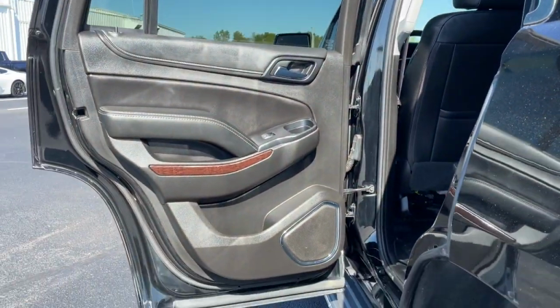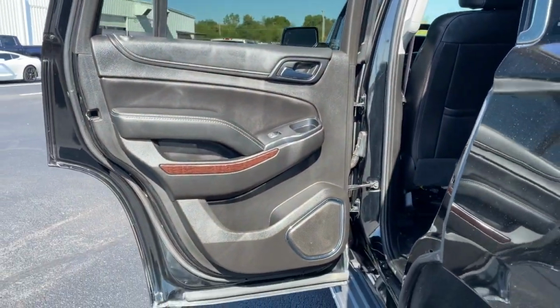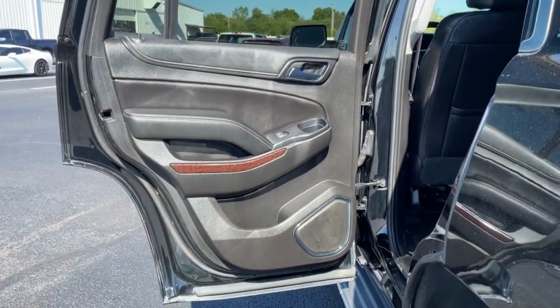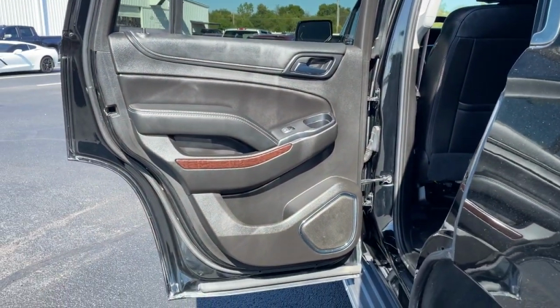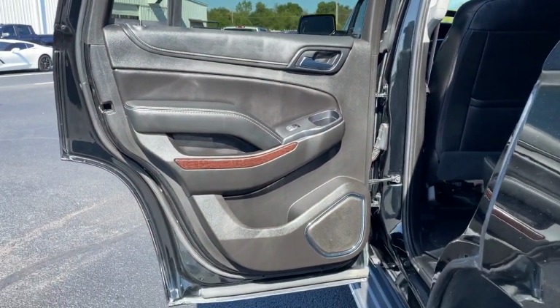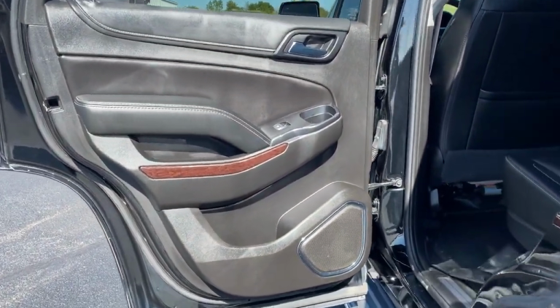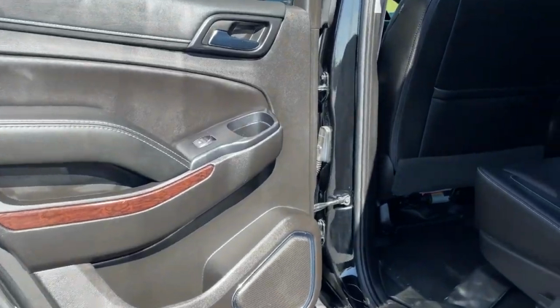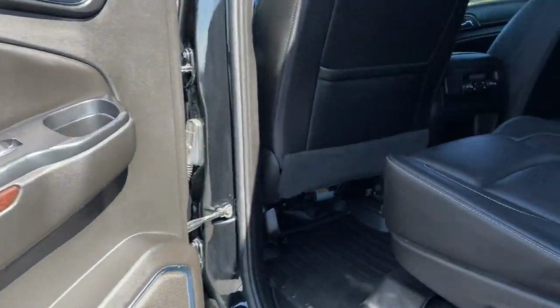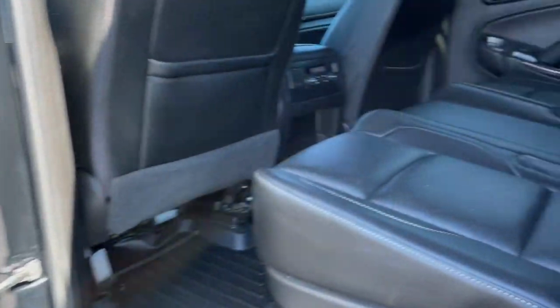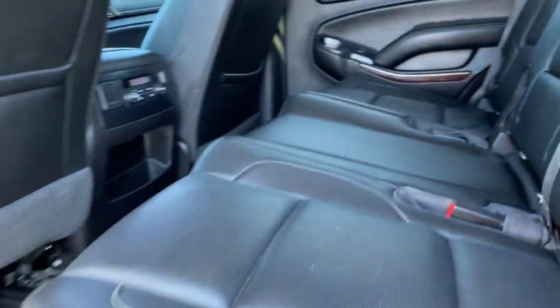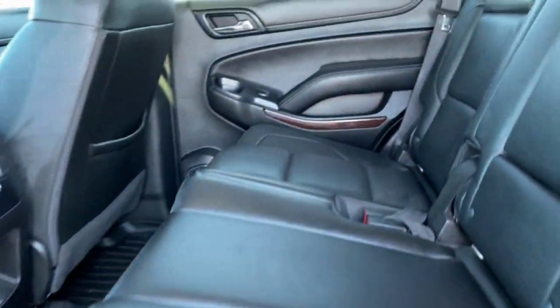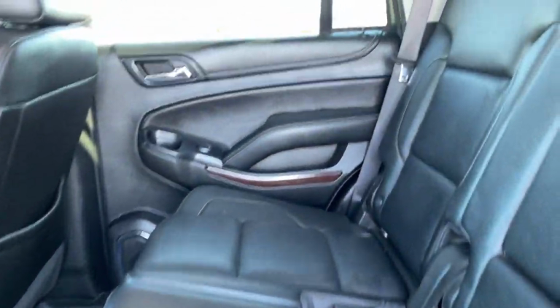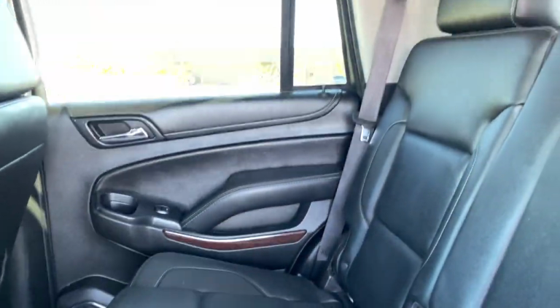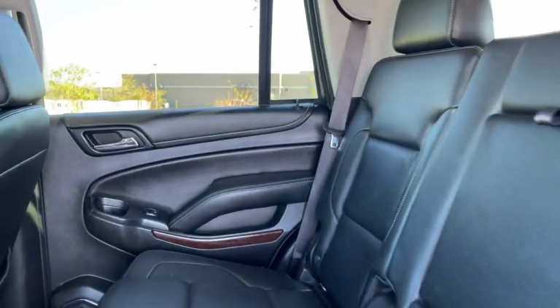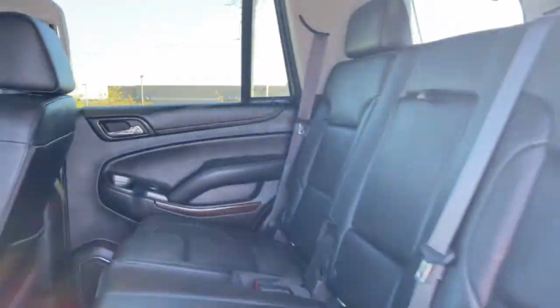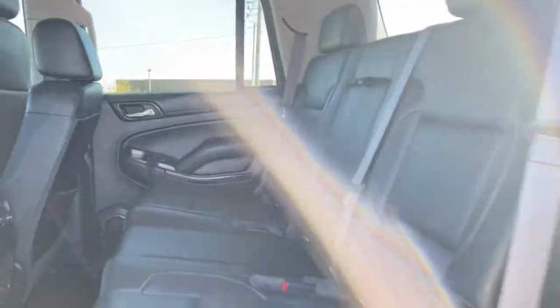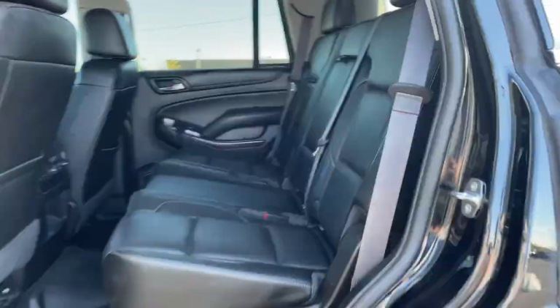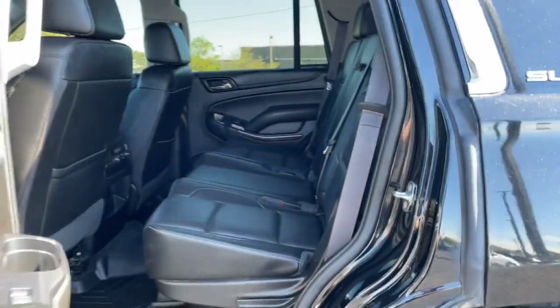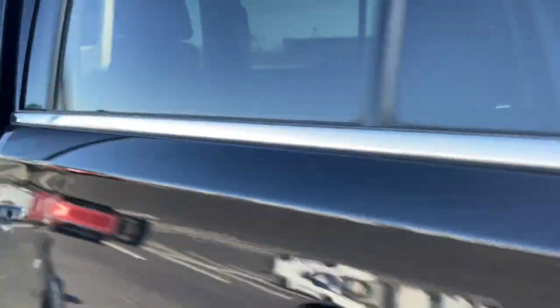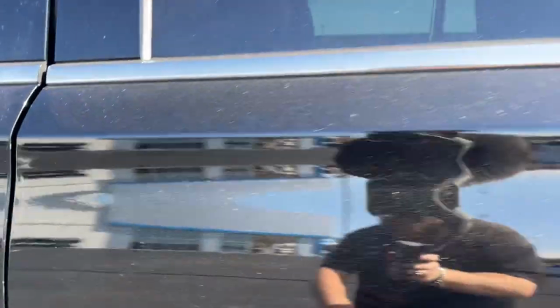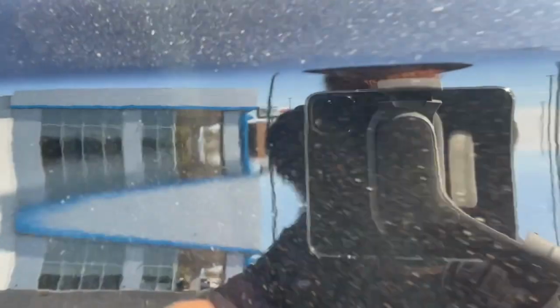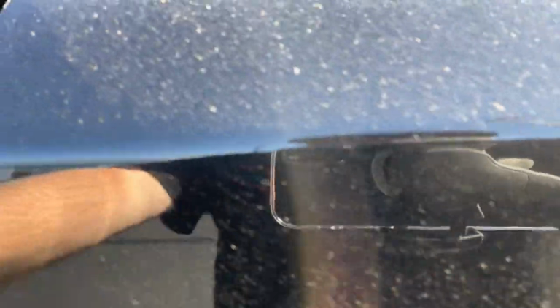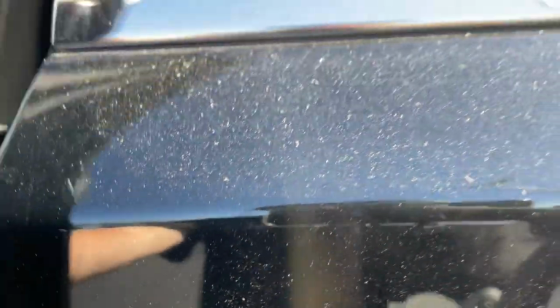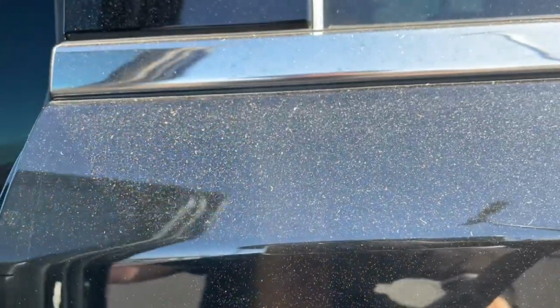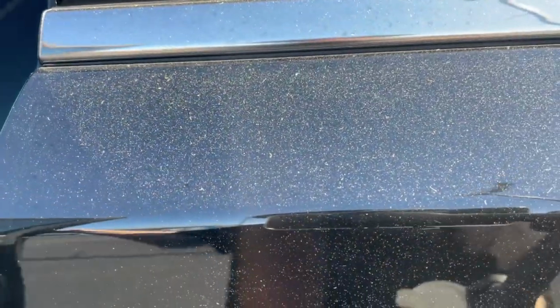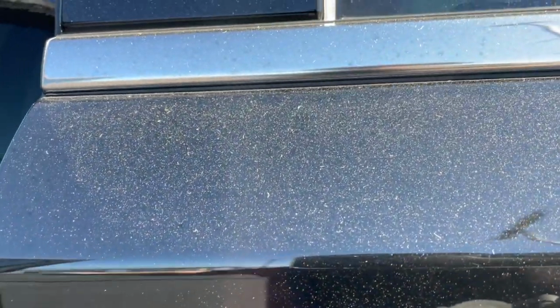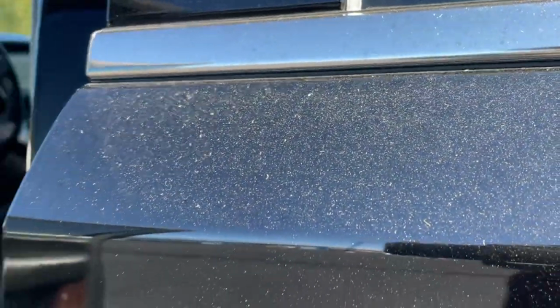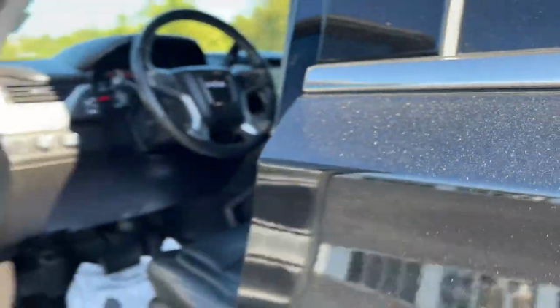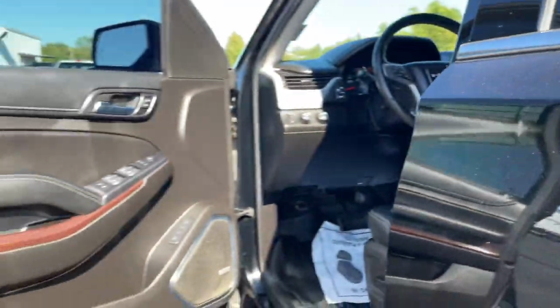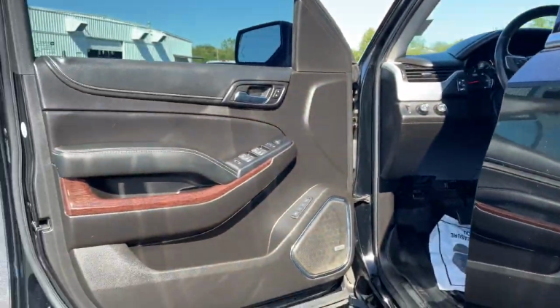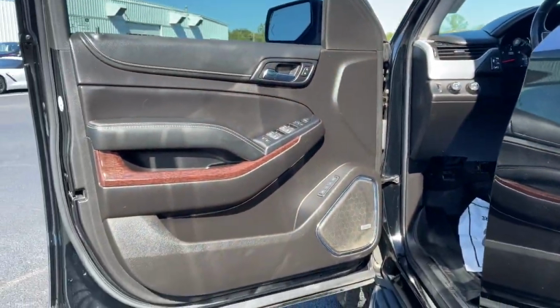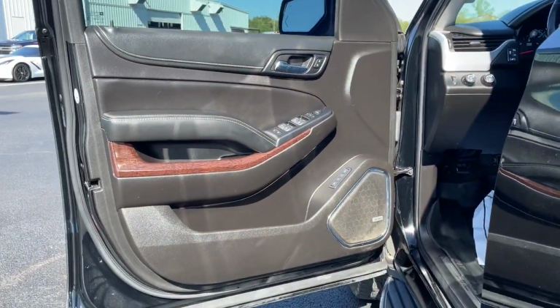Spacious comfort blends with serious capability in this remarkable Yukon. See for yourself when you take it out for a test drive. Our professional staff looks forward to giving you excellent service.